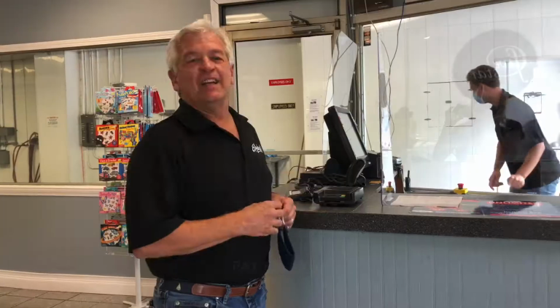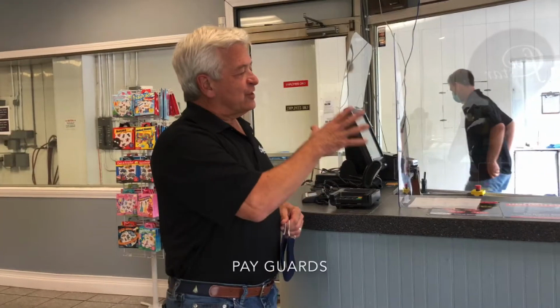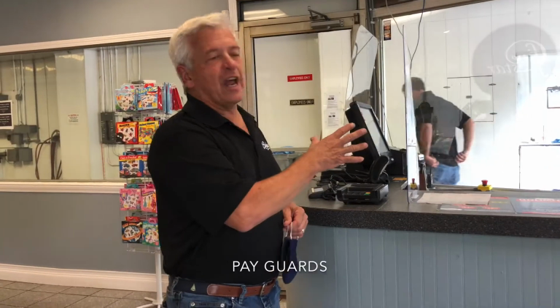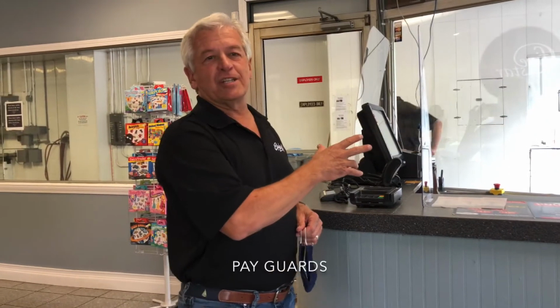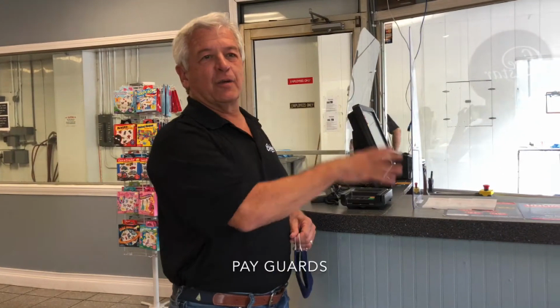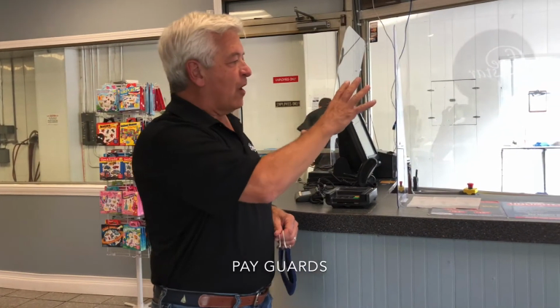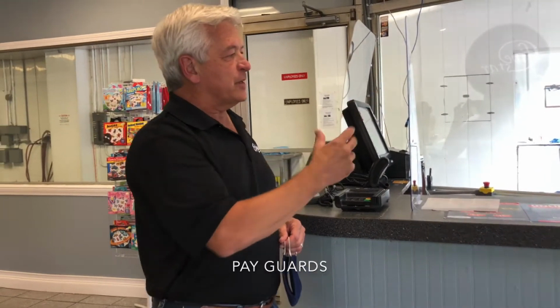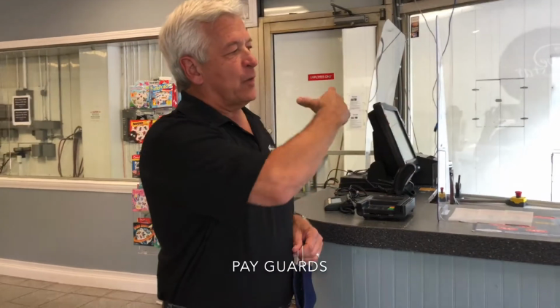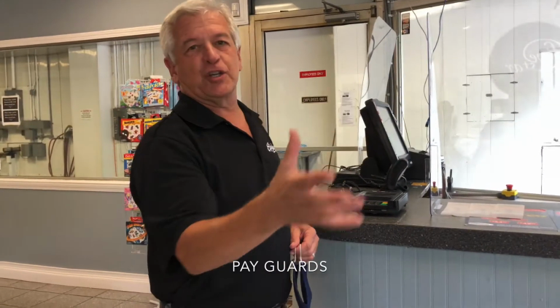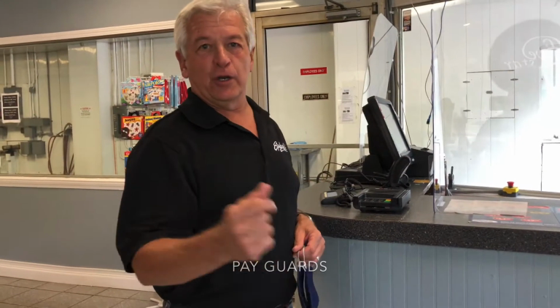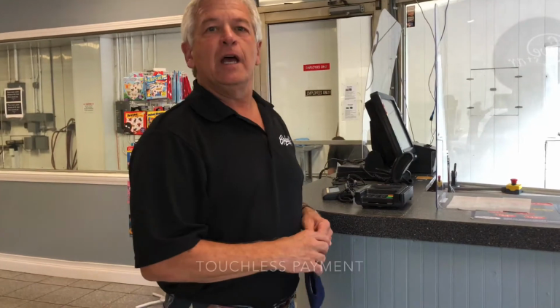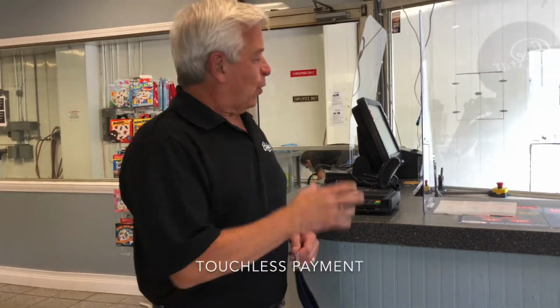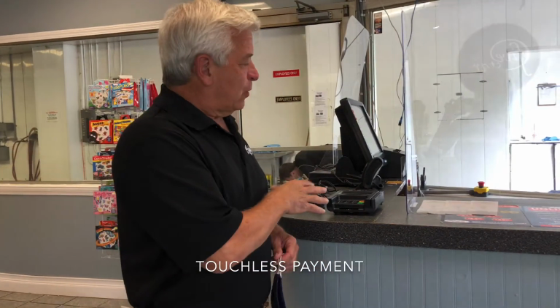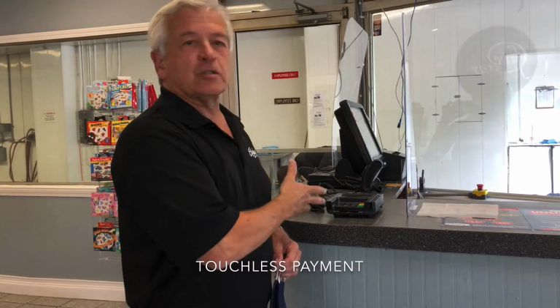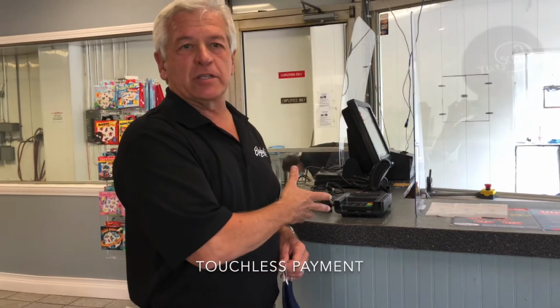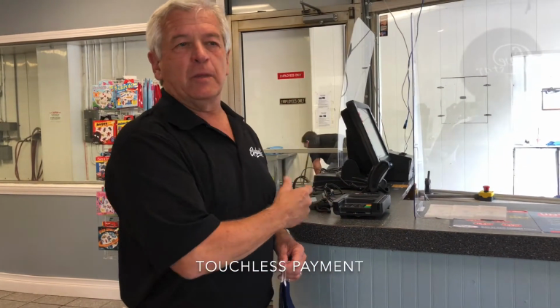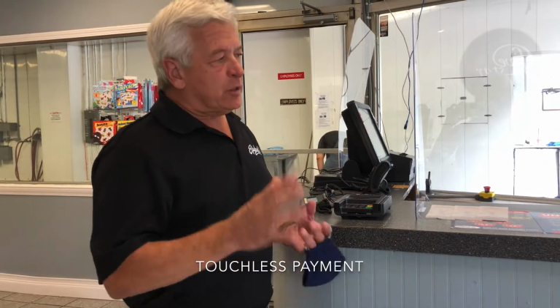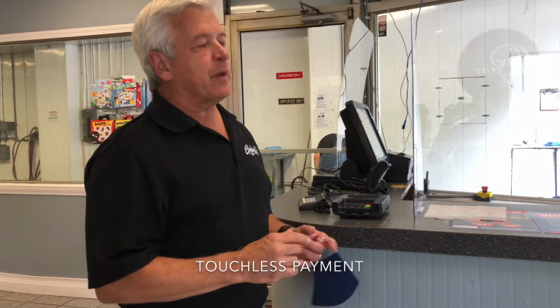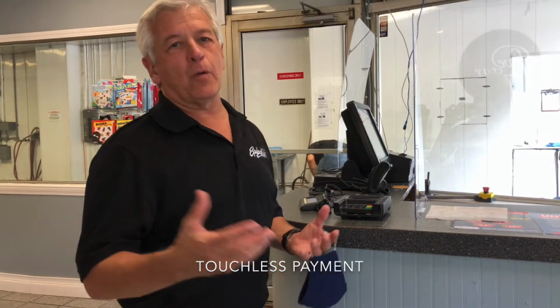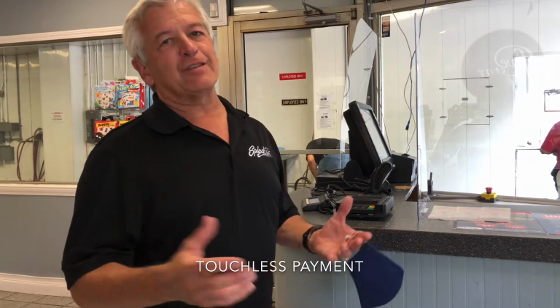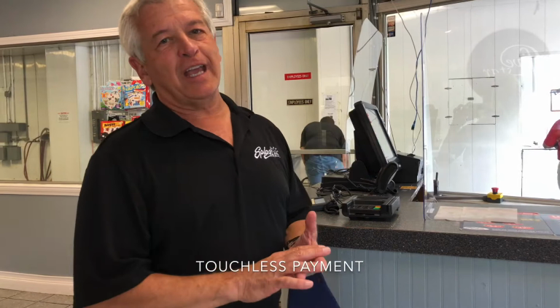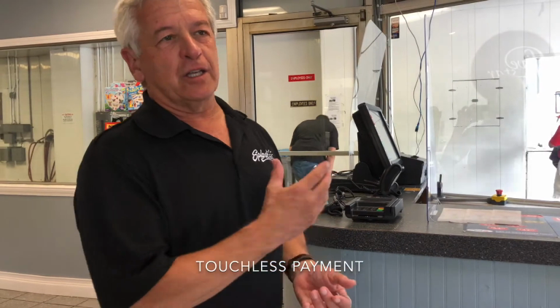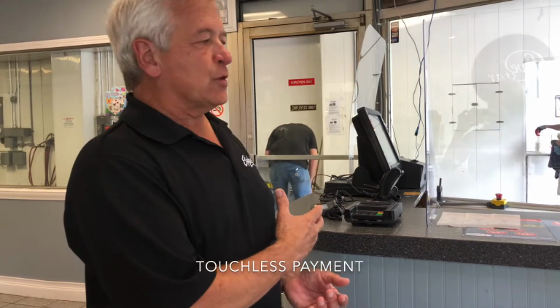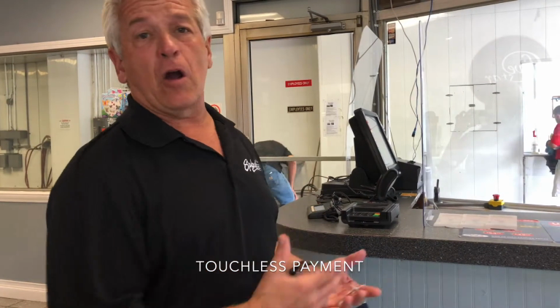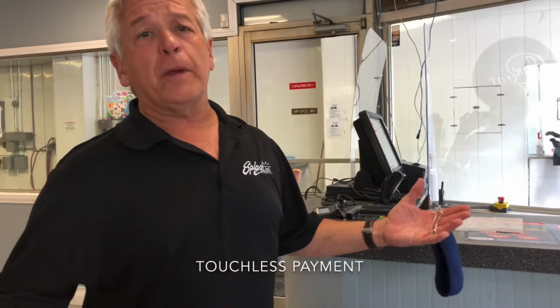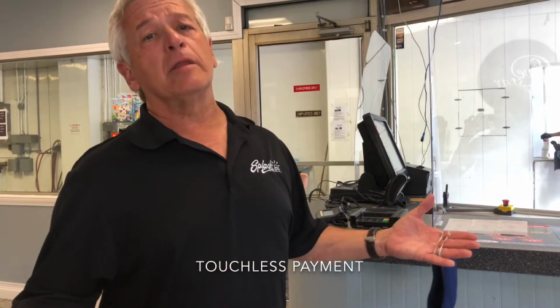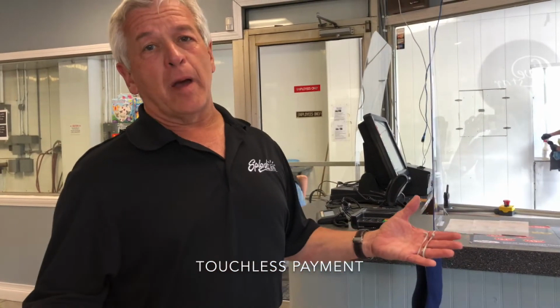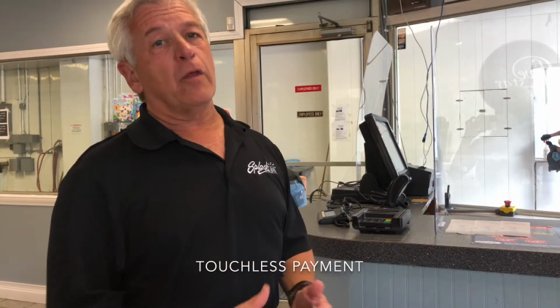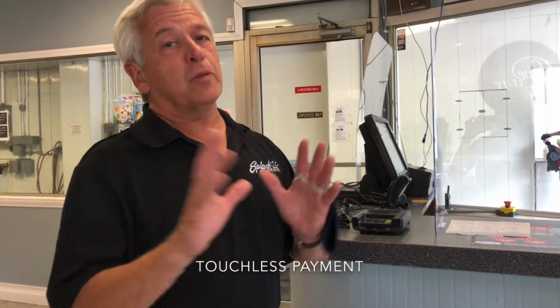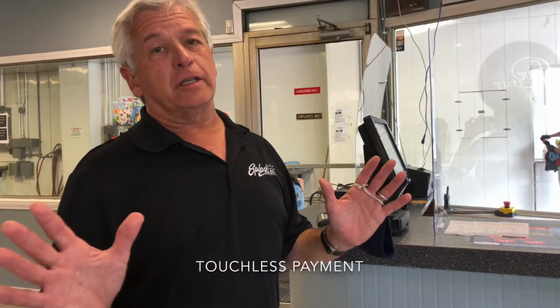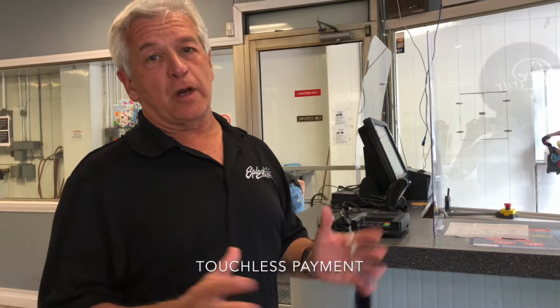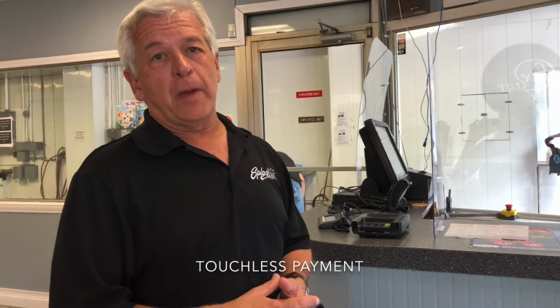At our cashier station we have a guard to protect both our cashier and you. We also have a touchless payment system. We do accept cash, but we ask that if you can, you use a credit card or become an unlimited member for a completely touch-free payment.